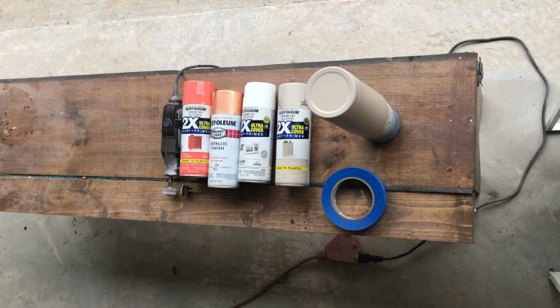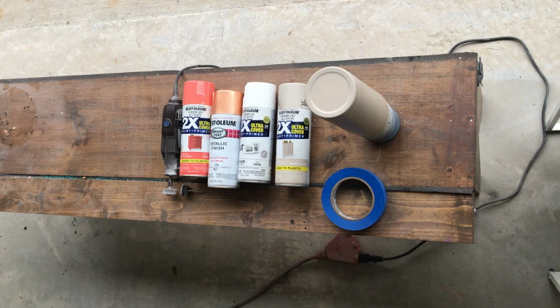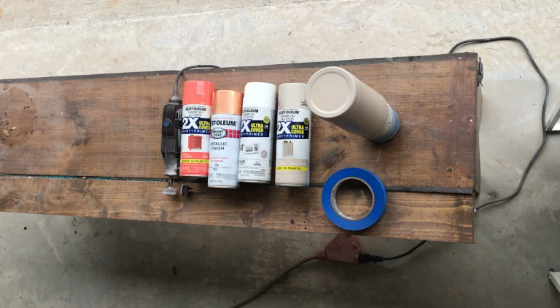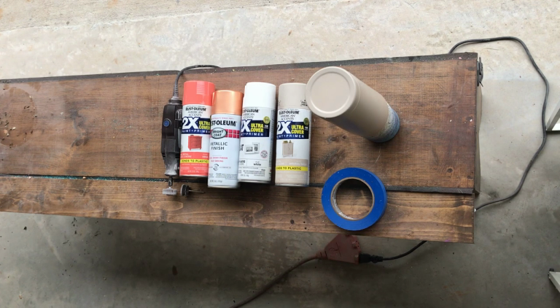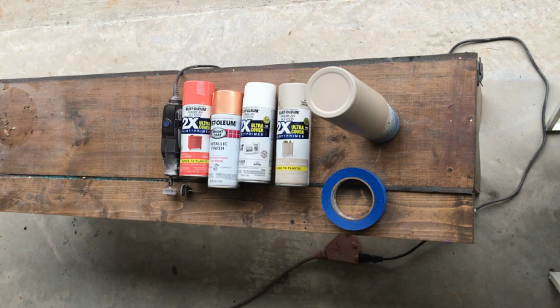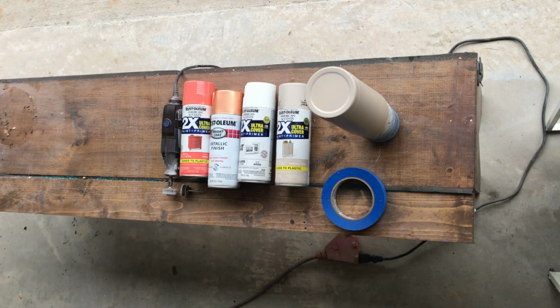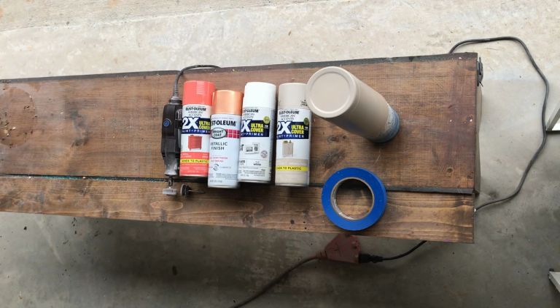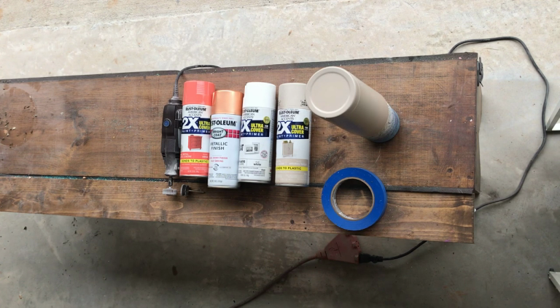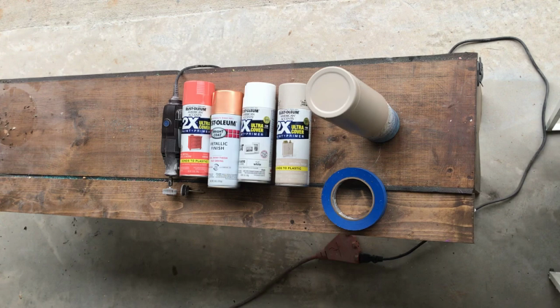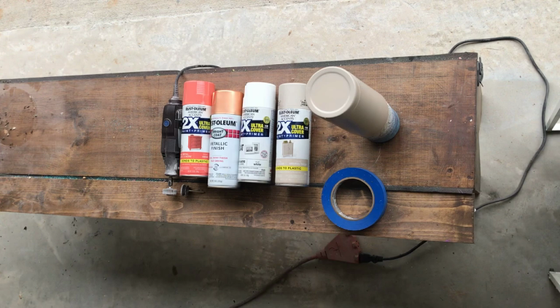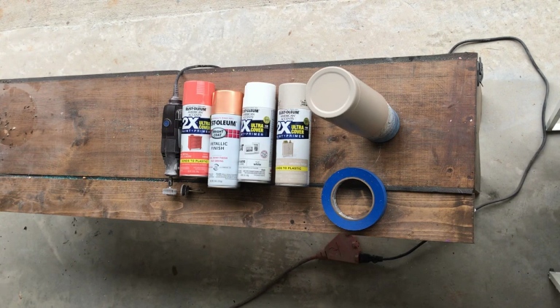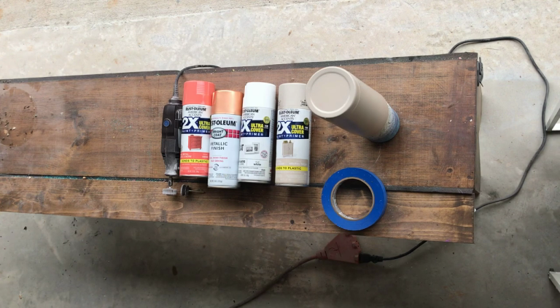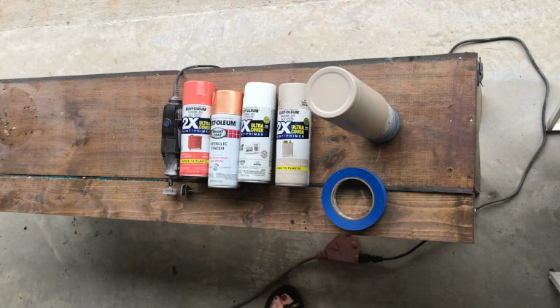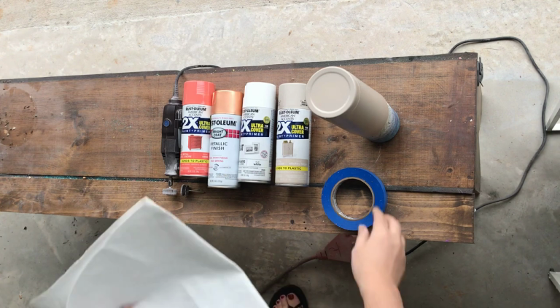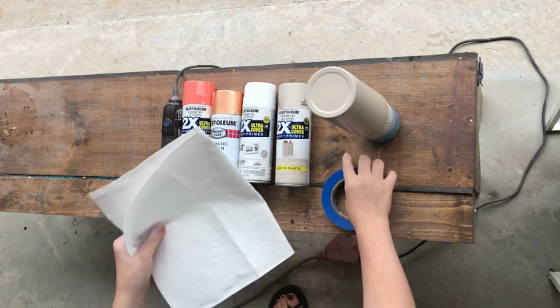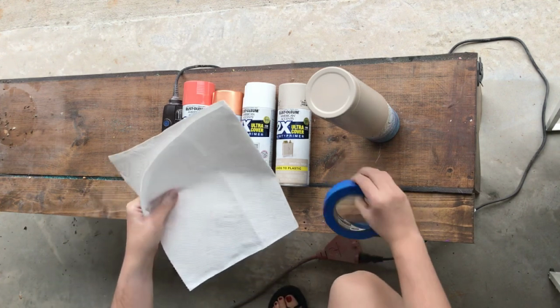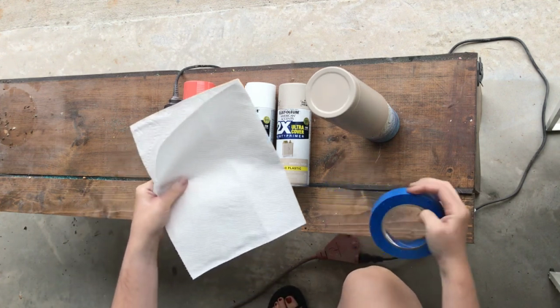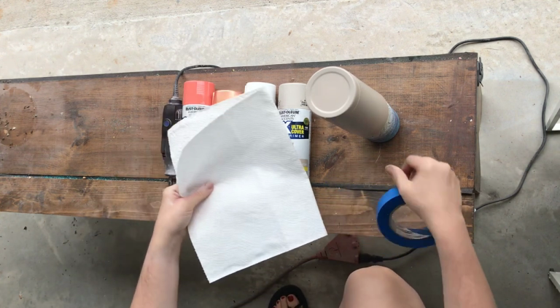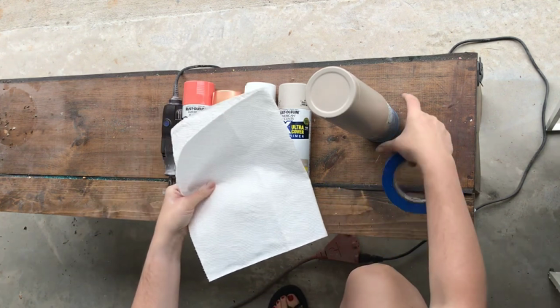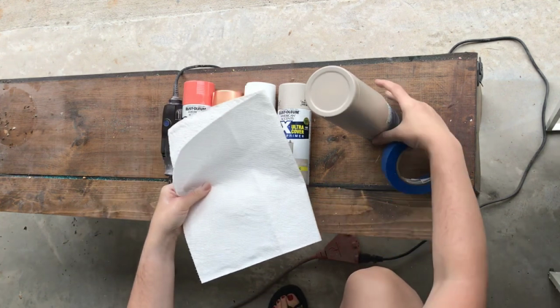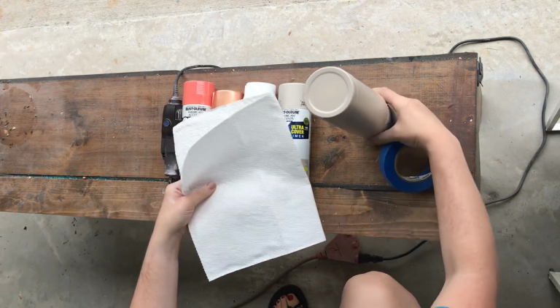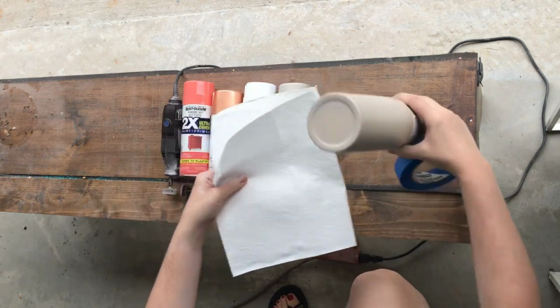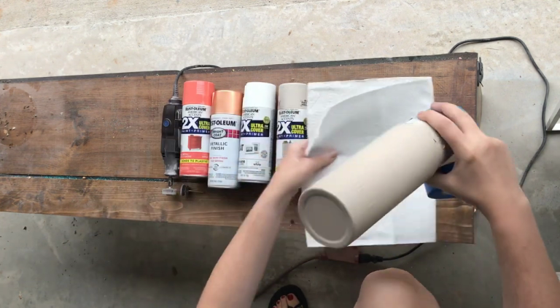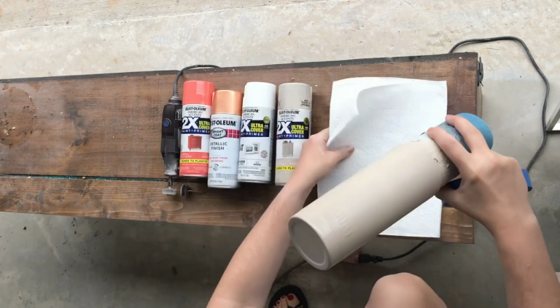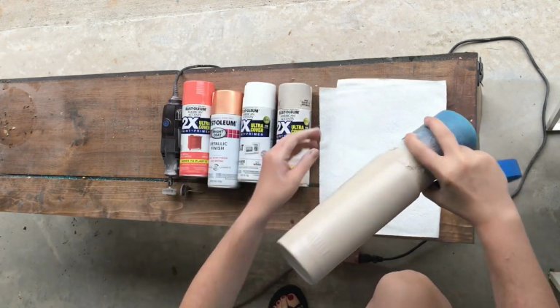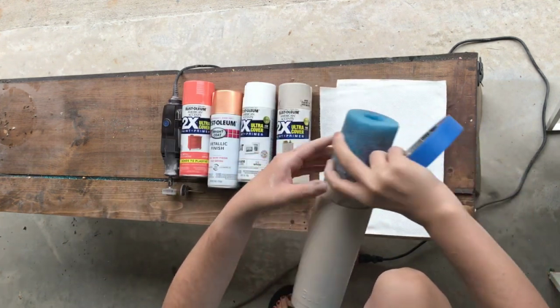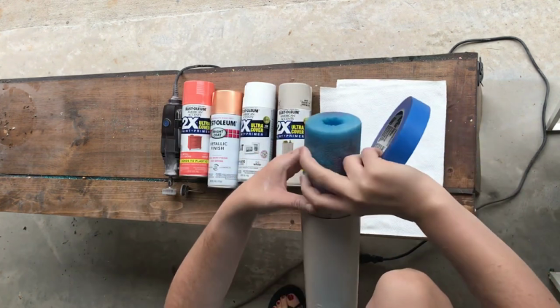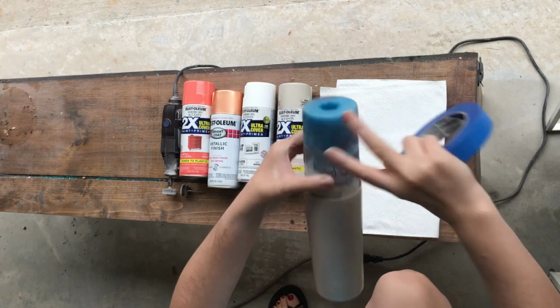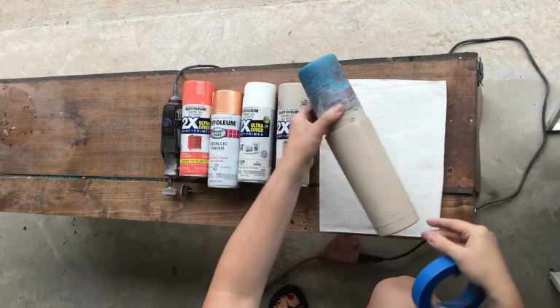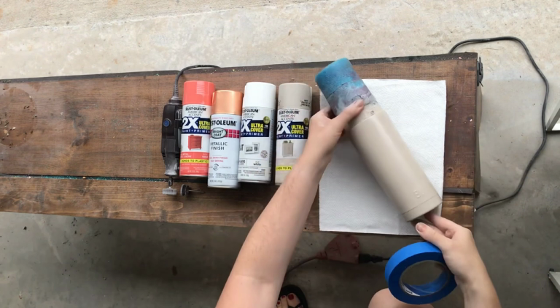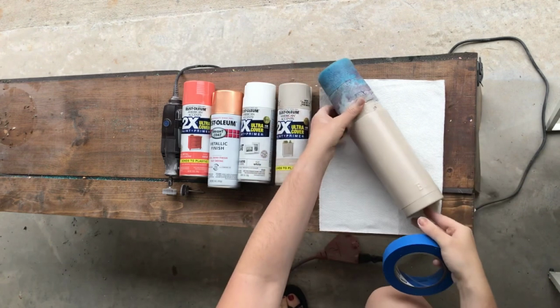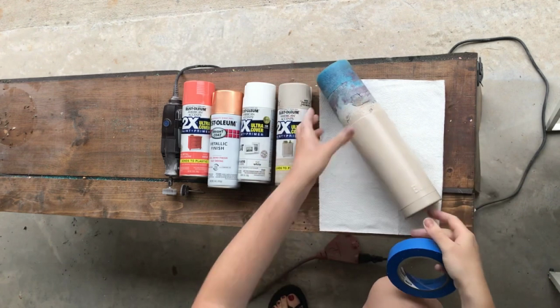To me, the colors are just more vibrant. I also get fewer clogs with Rust-Oleum than Kryolan, but it's just personal preference.